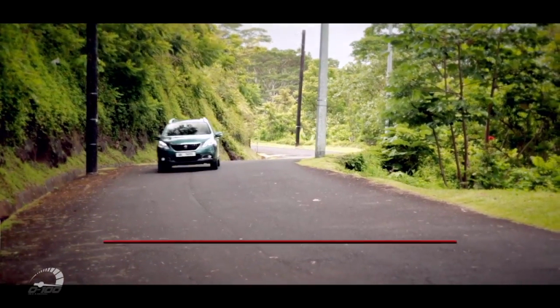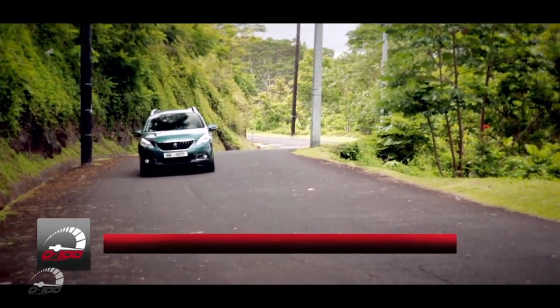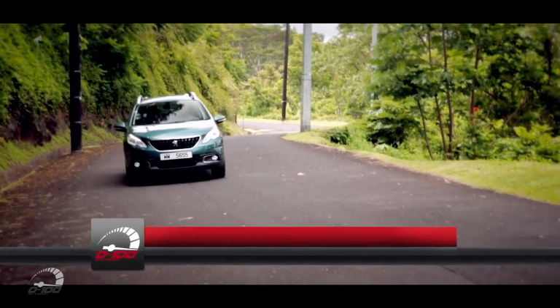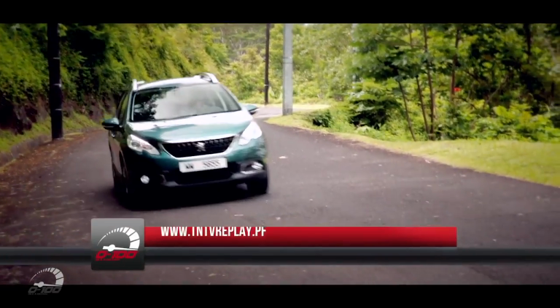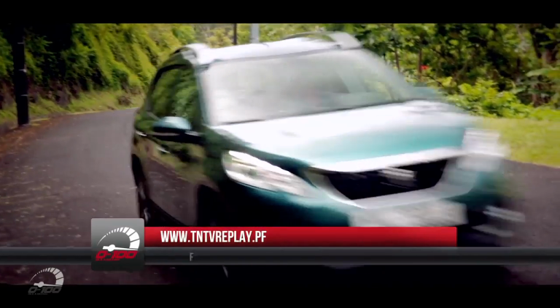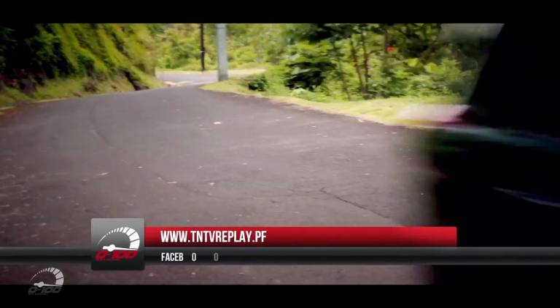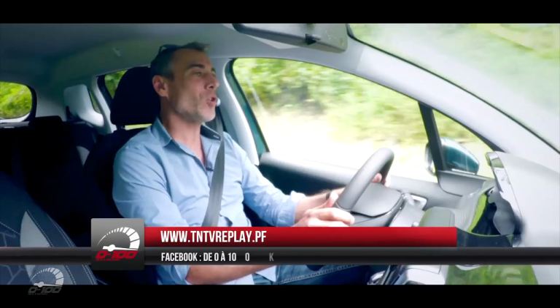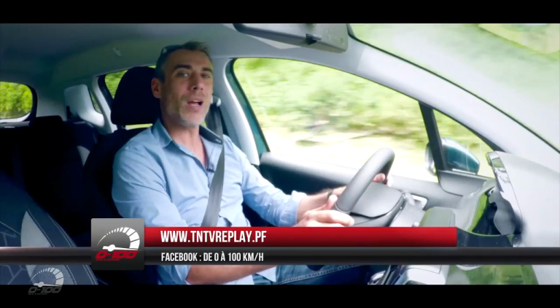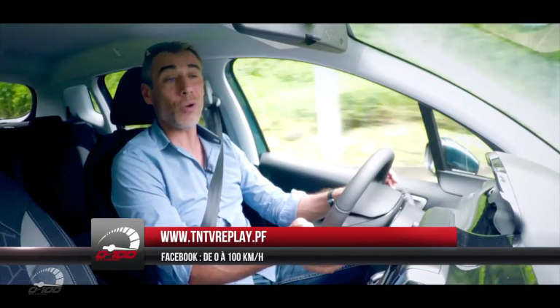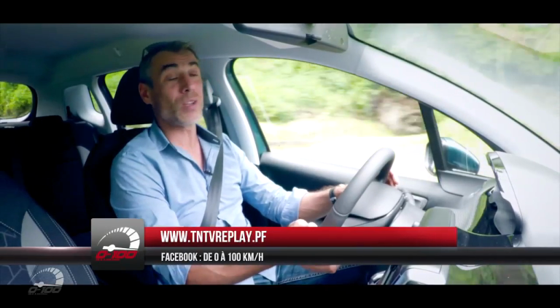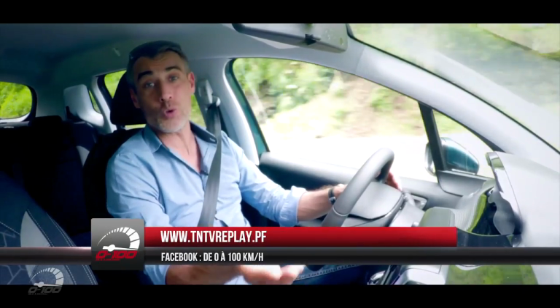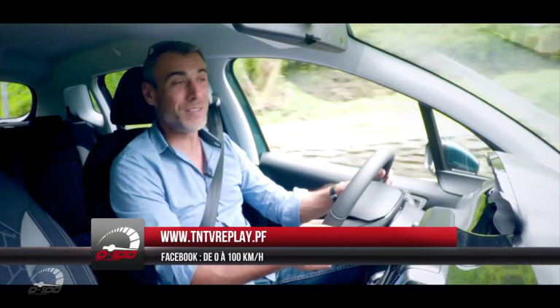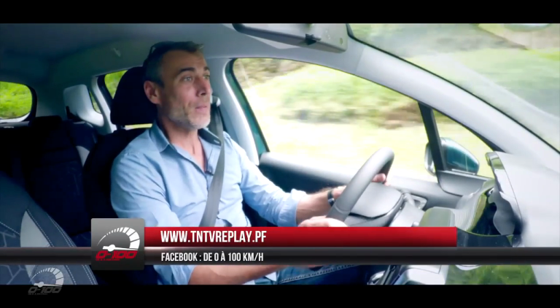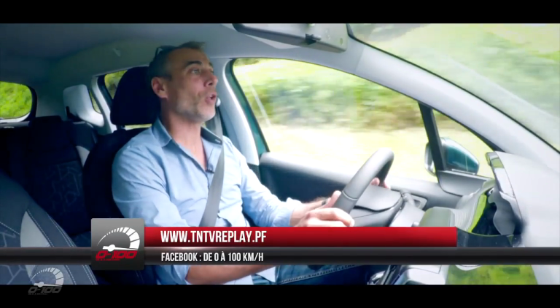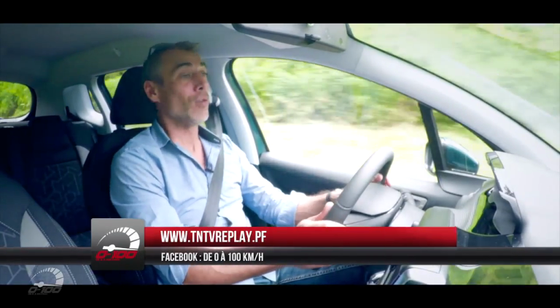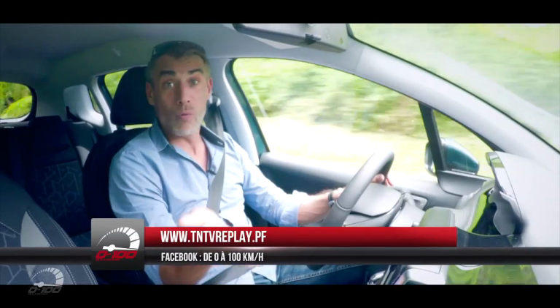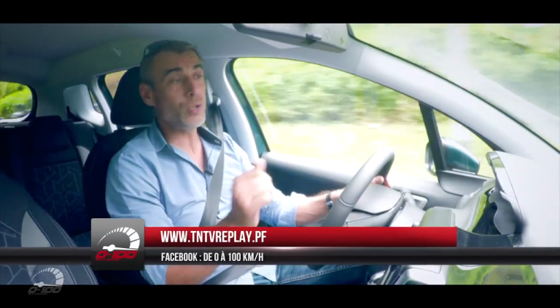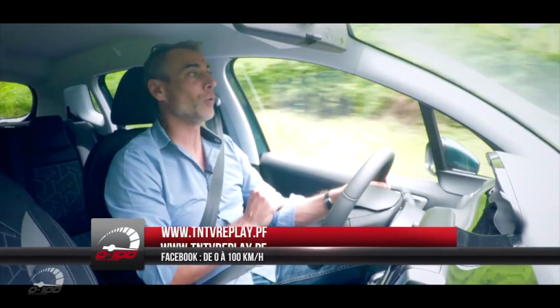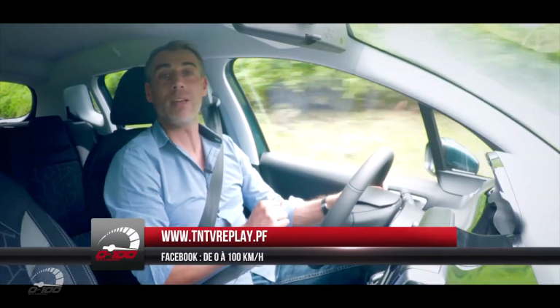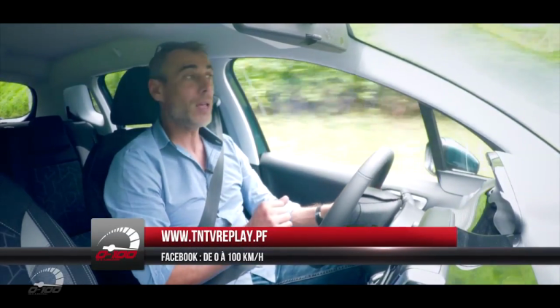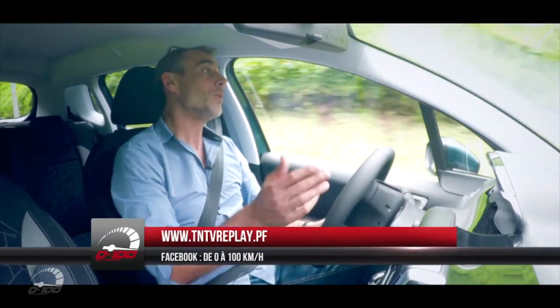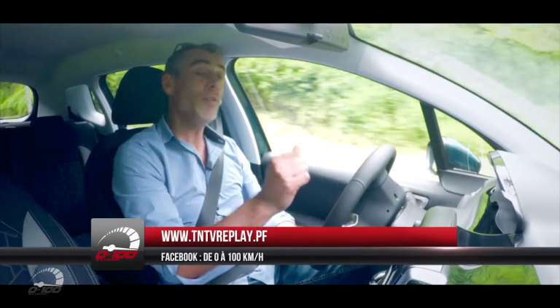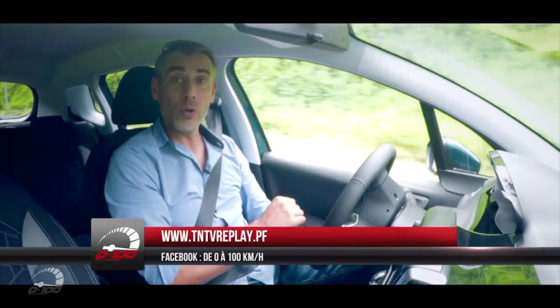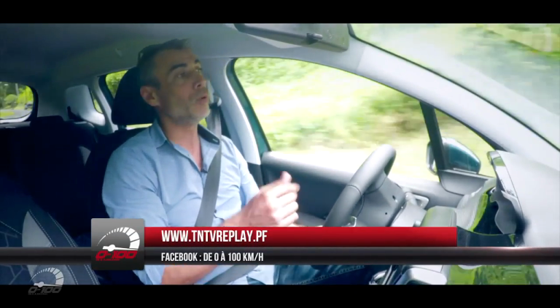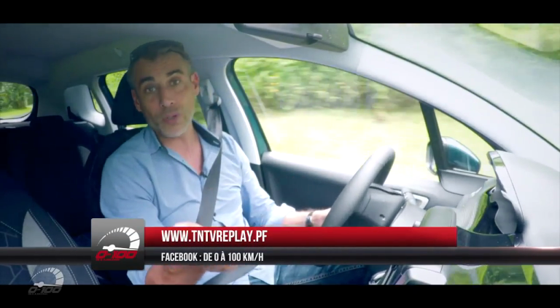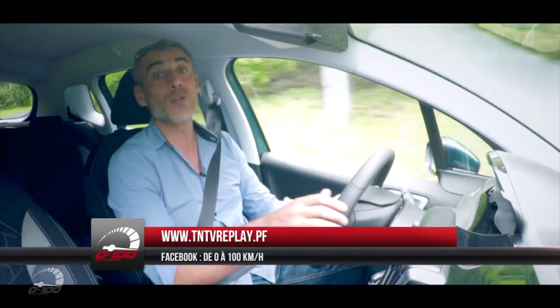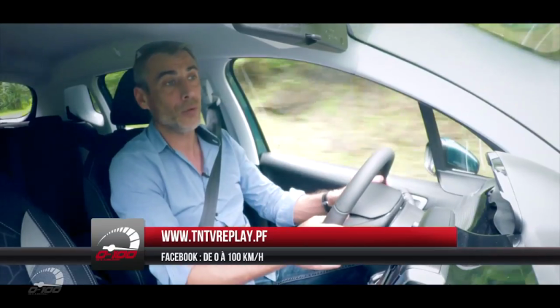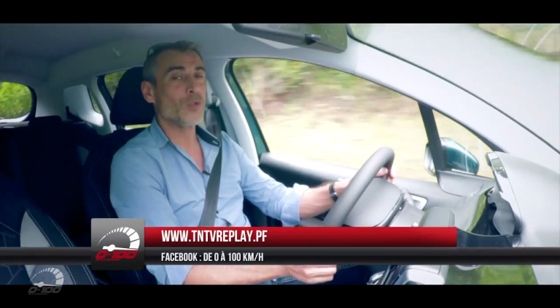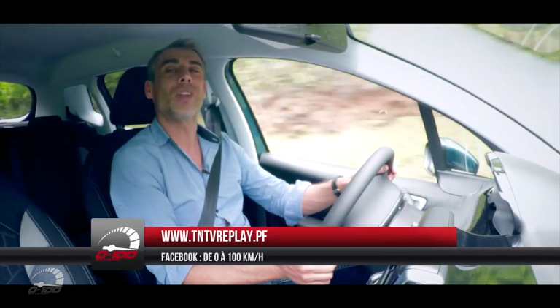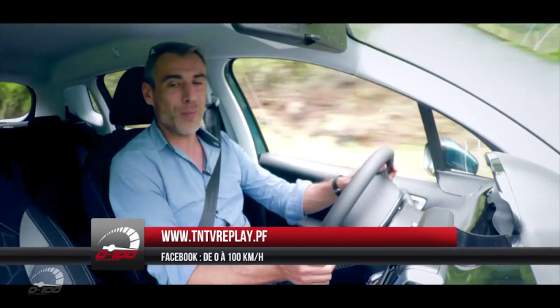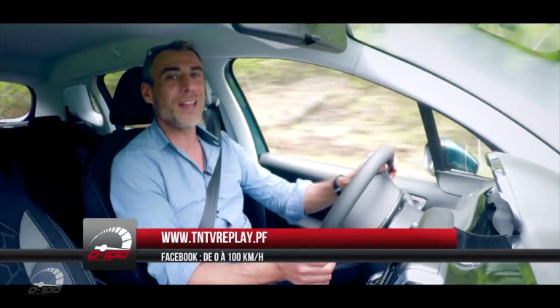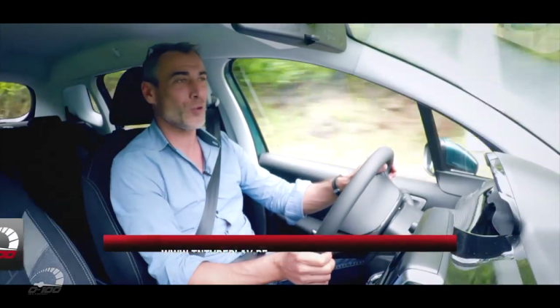De 0 à 100, c'est maintenant terminé. Je vous donne rendez-vous dimanche prochain à 17h15, toujours sur TNTV. En attendant, vous pouvez revoir l'émission sur le TNTV Replay et aussi sur Facebook pour vos commentaires et vos suggestions. Je vous souhaite une très bonne semaine et à dimanche prochain.